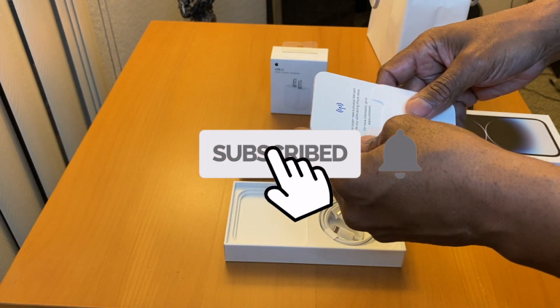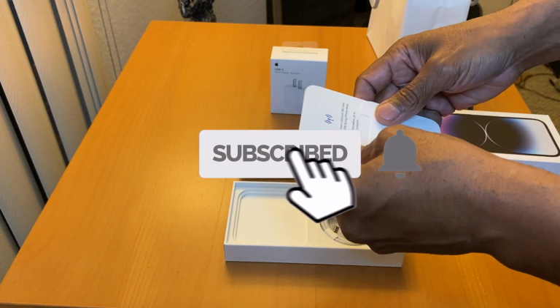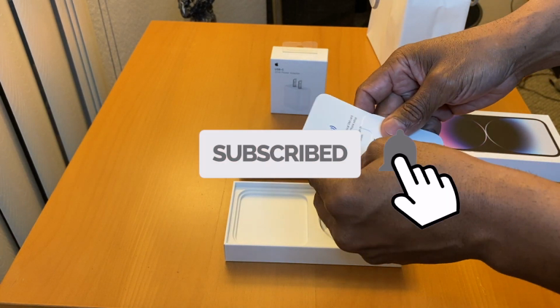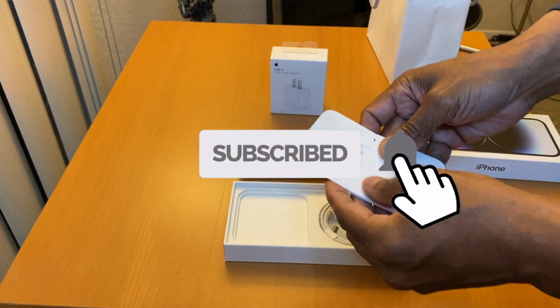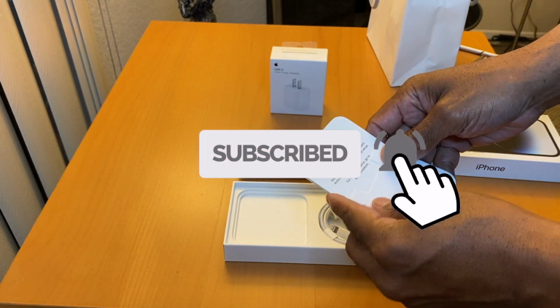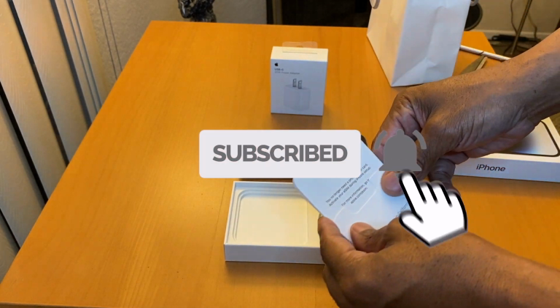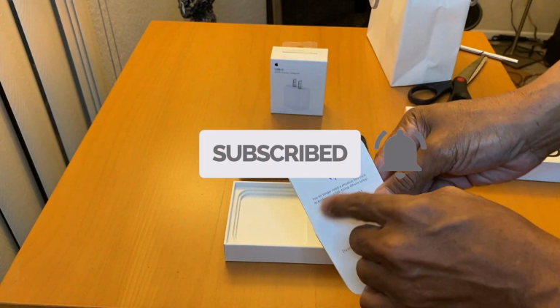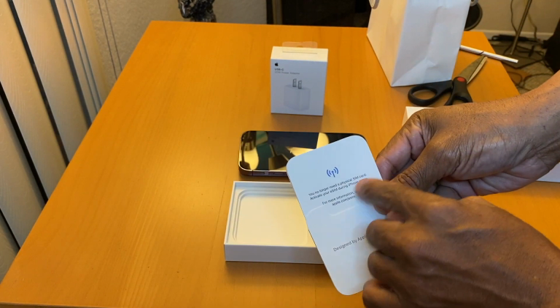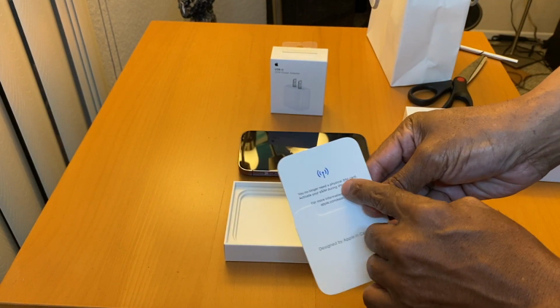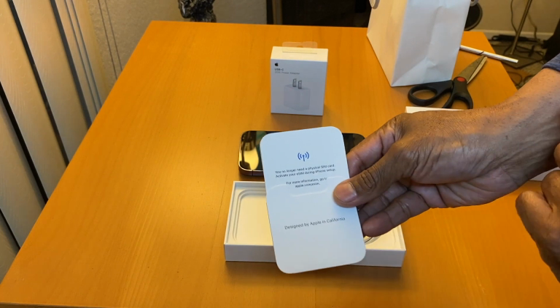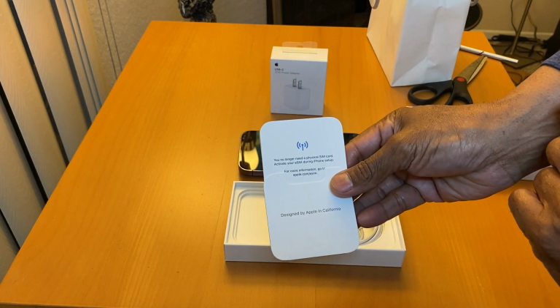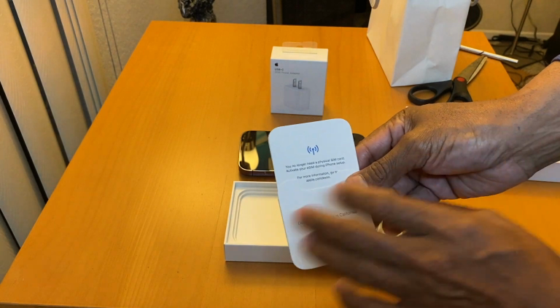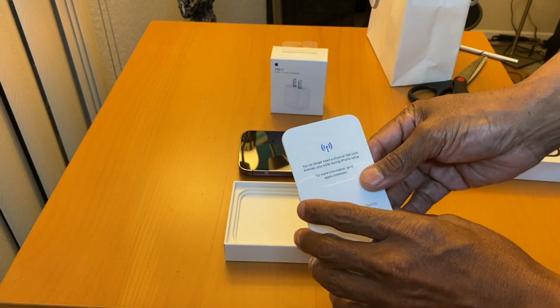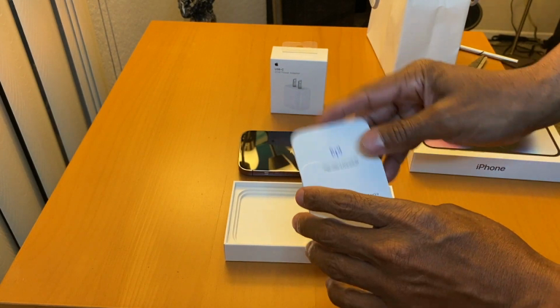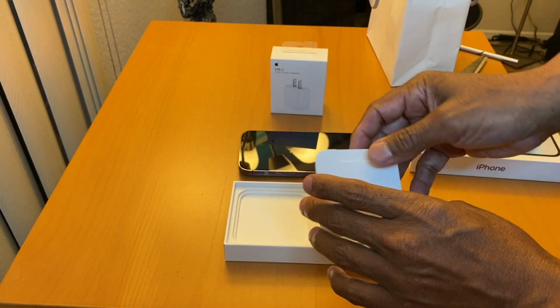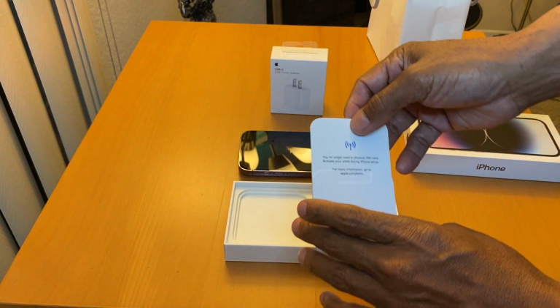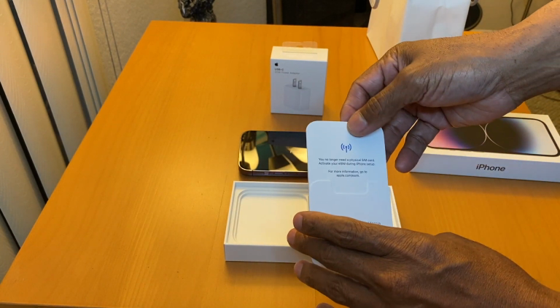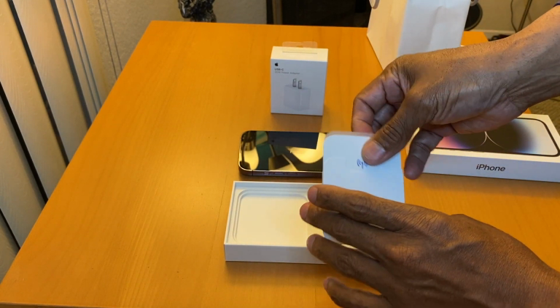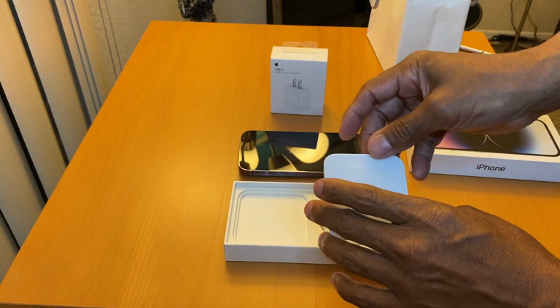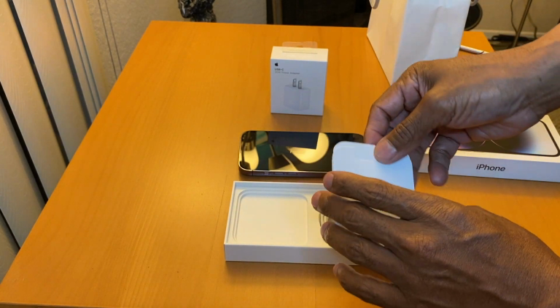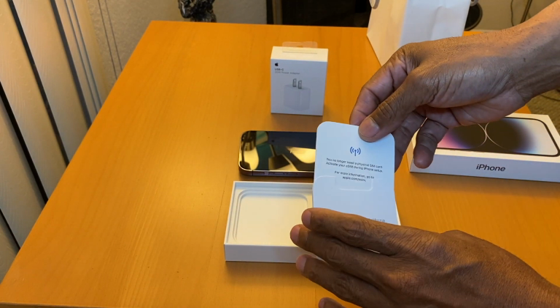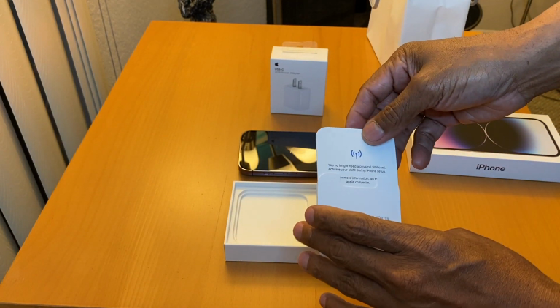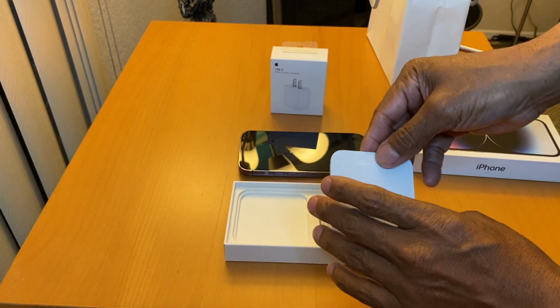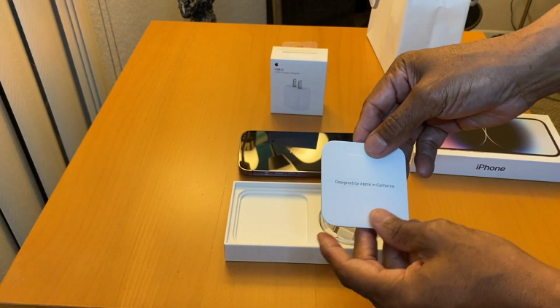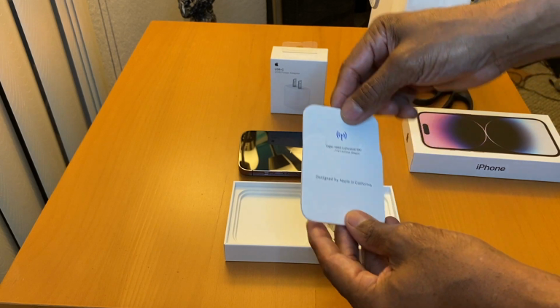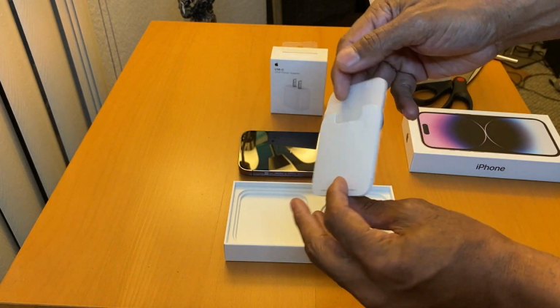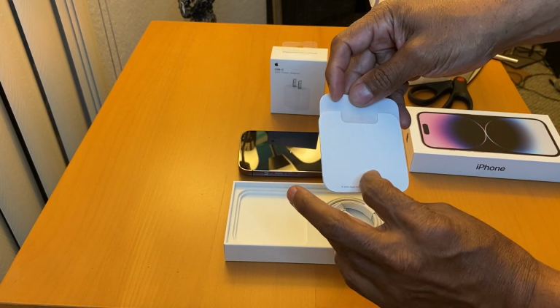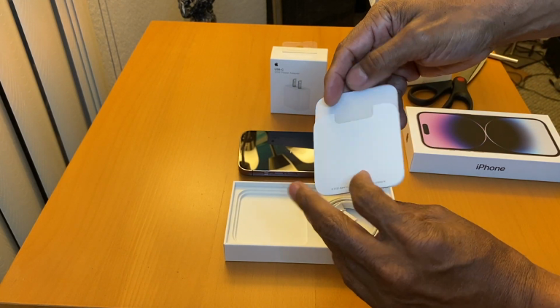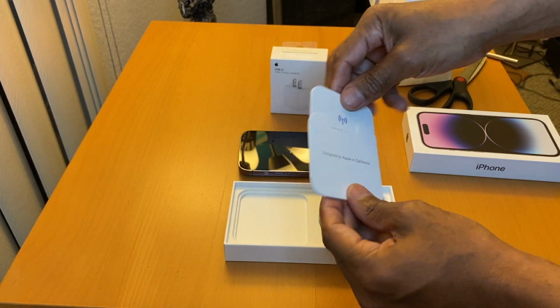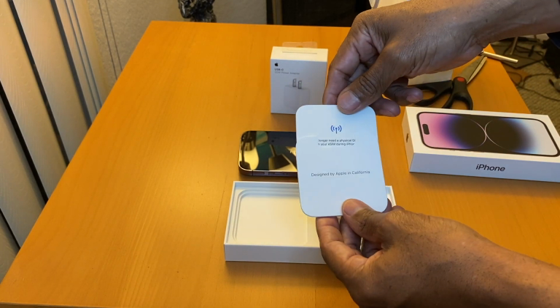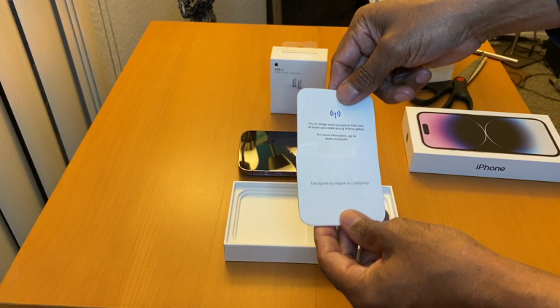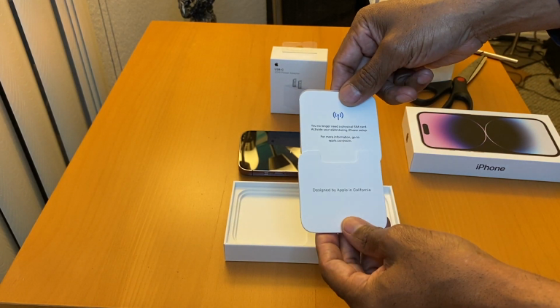No longer do you need a physical SIM card — it's all done digitally. No more SIM cards for the iPhone 14.